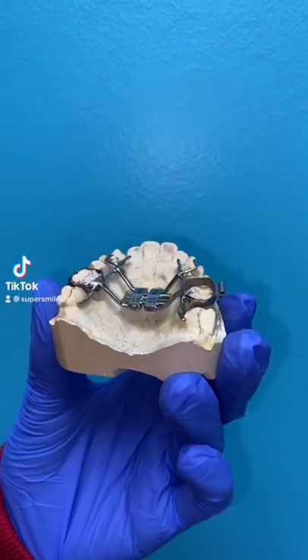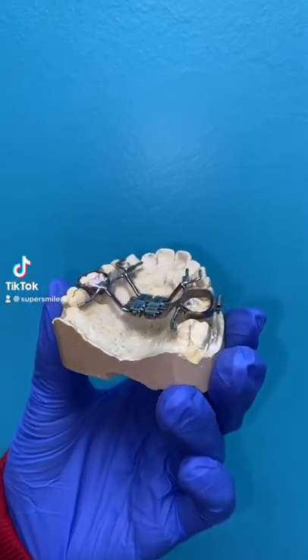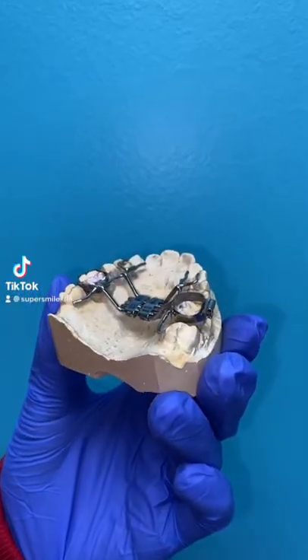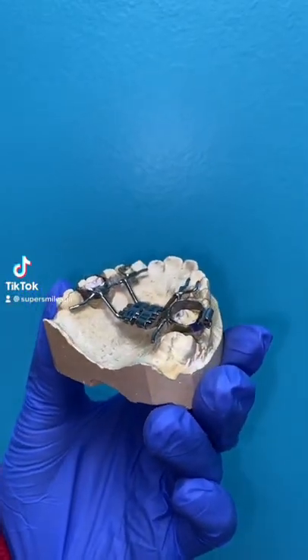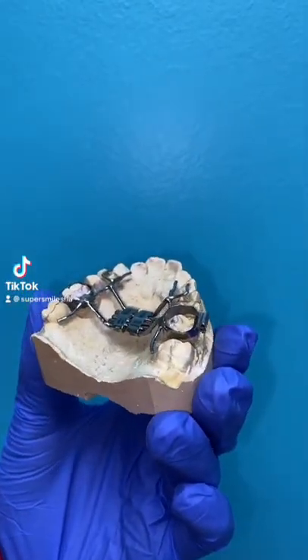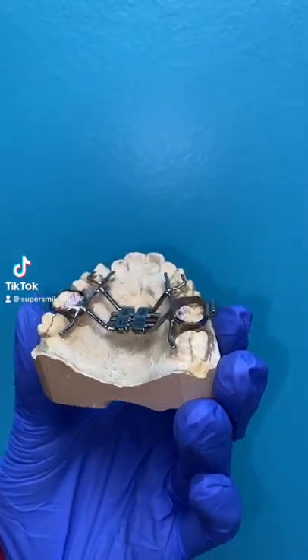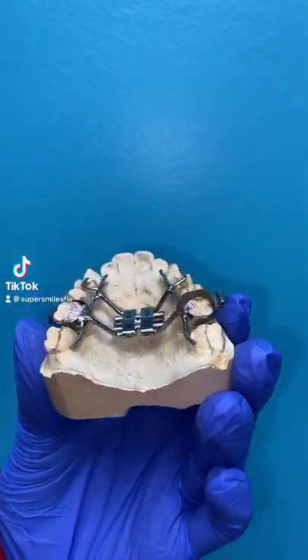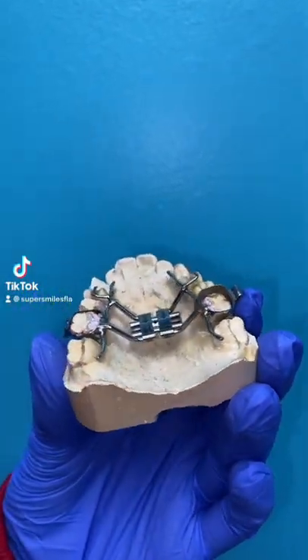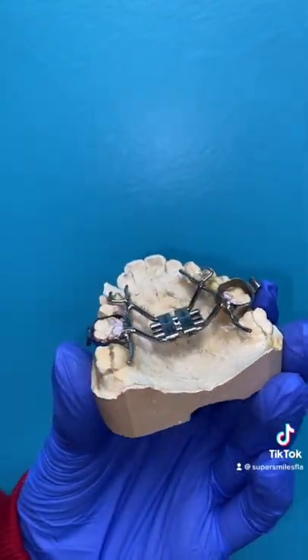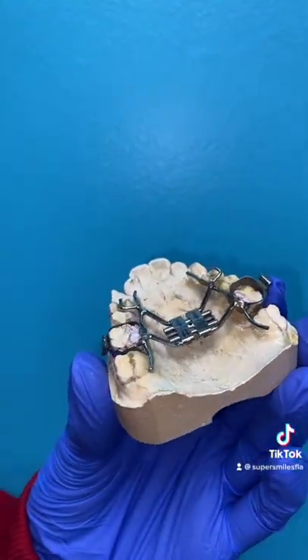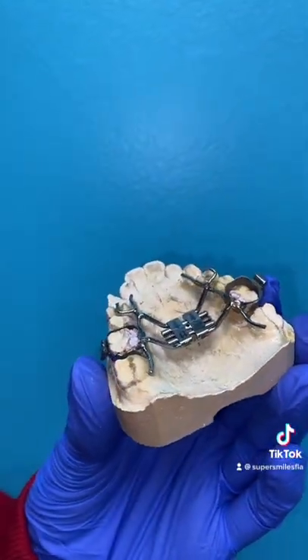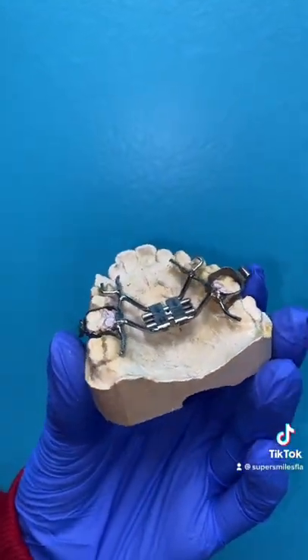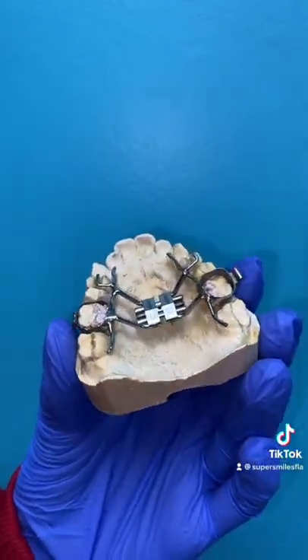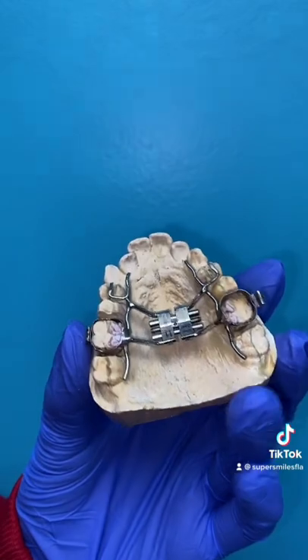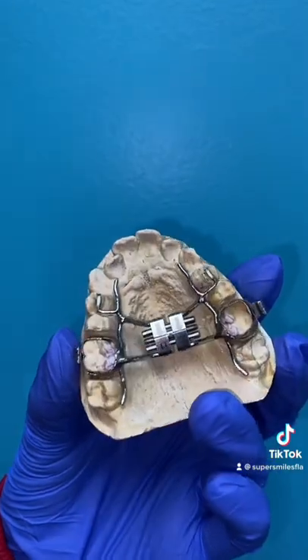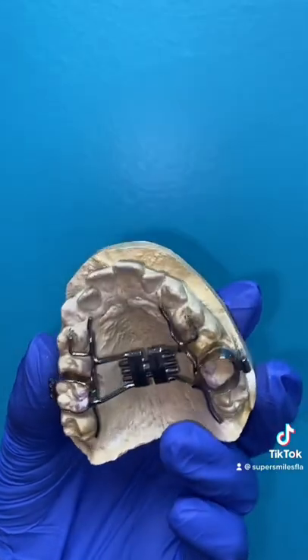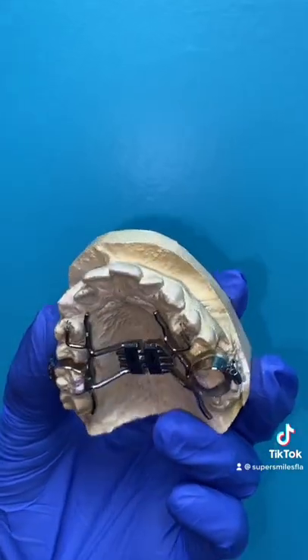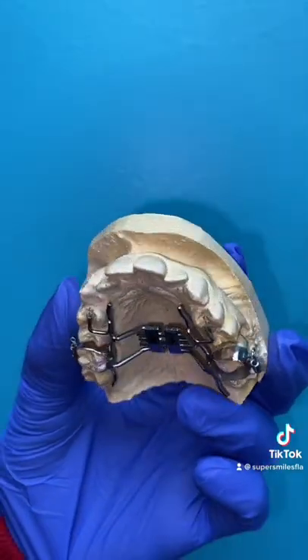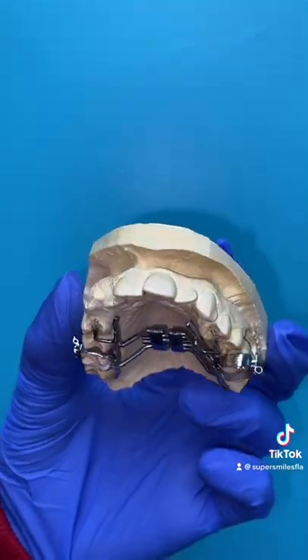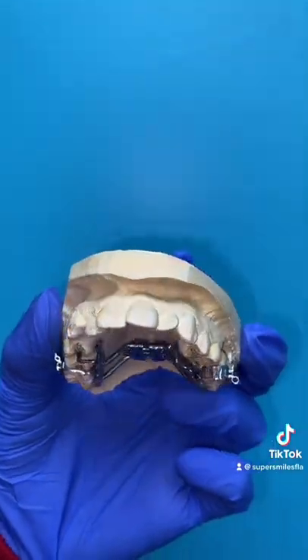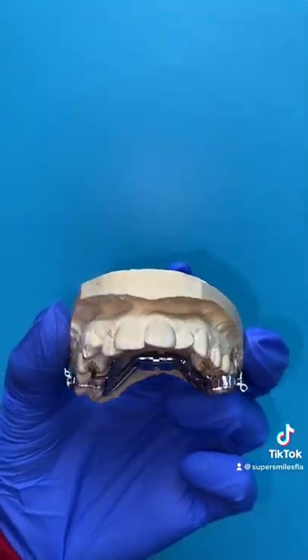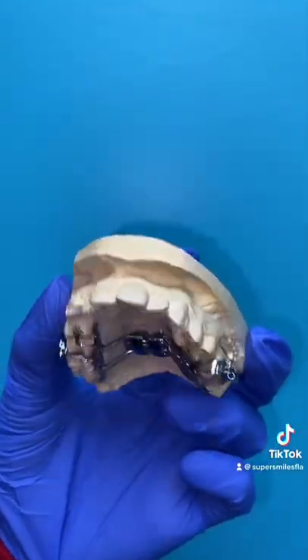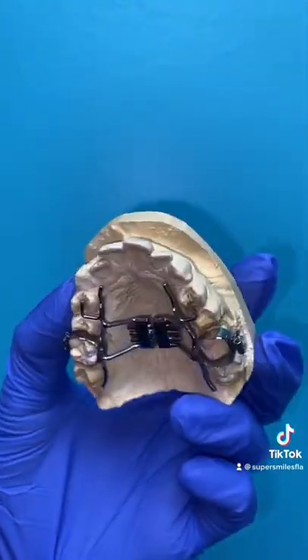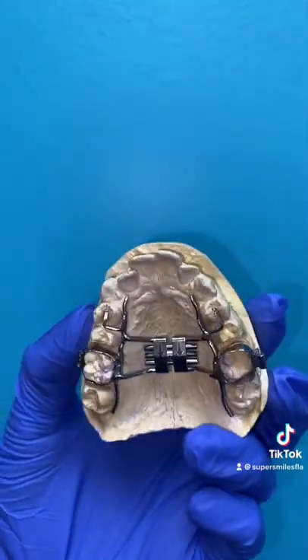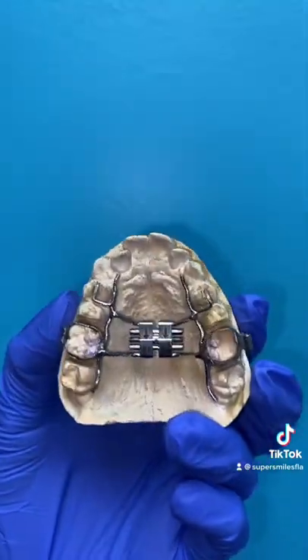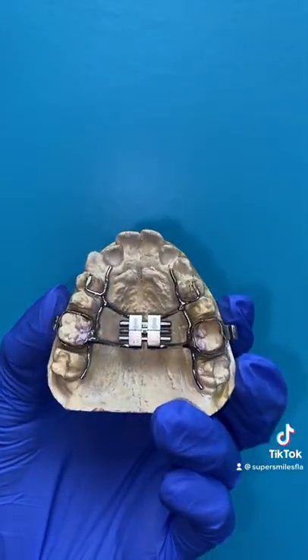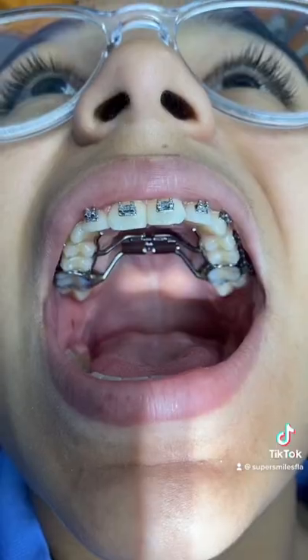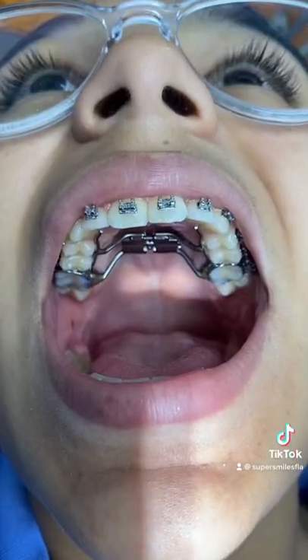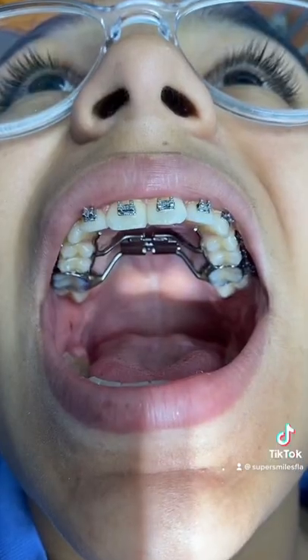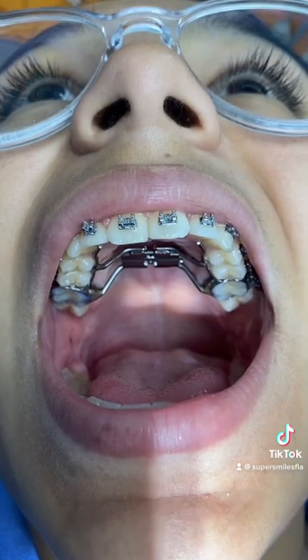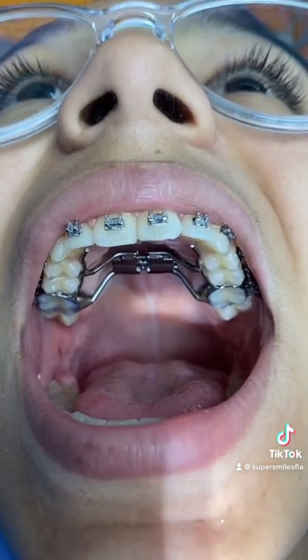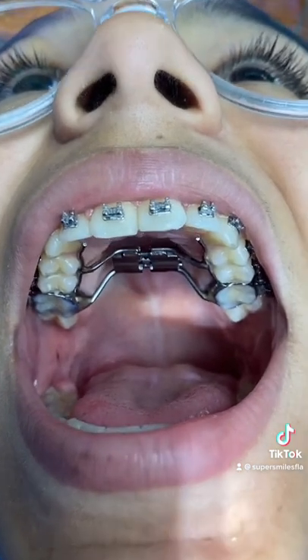In this video we're going to show you how to turn a Hyrax expander. This is how it's made on the cast, and this is how it'll look once it's placed in your mouth.